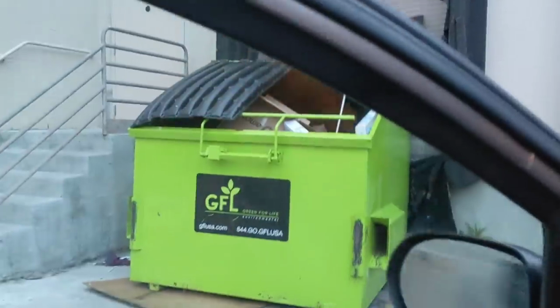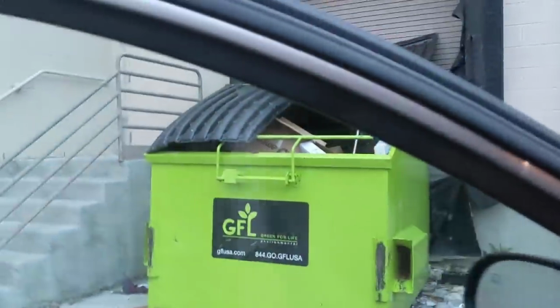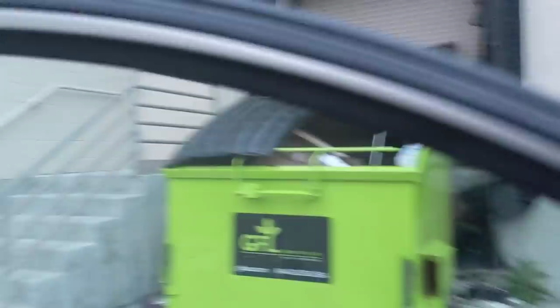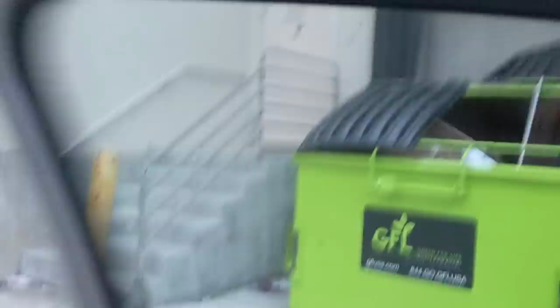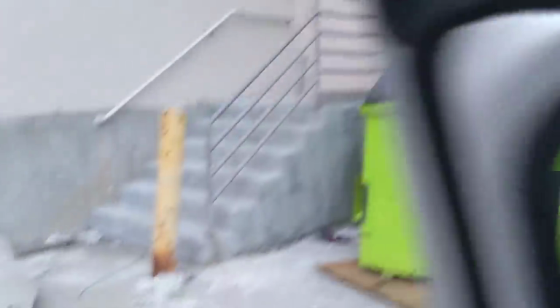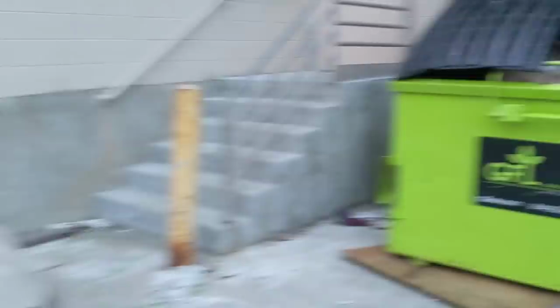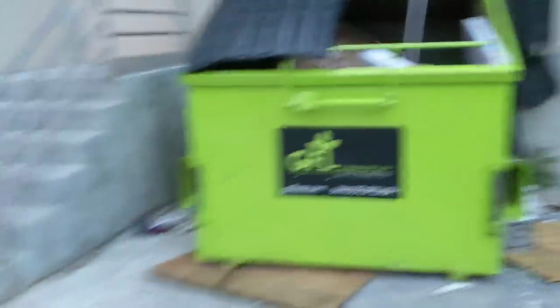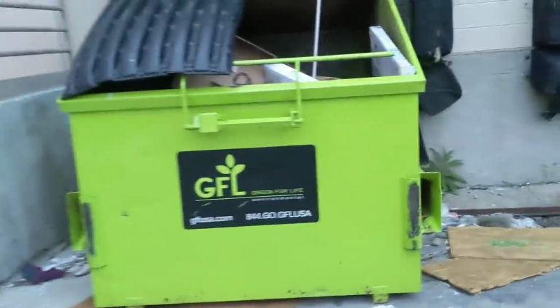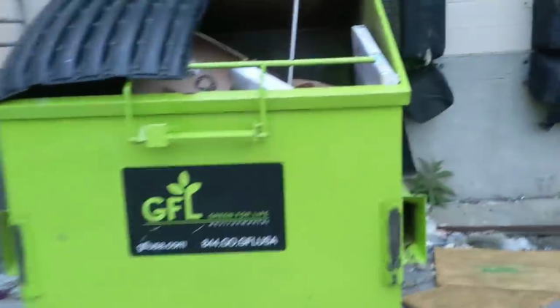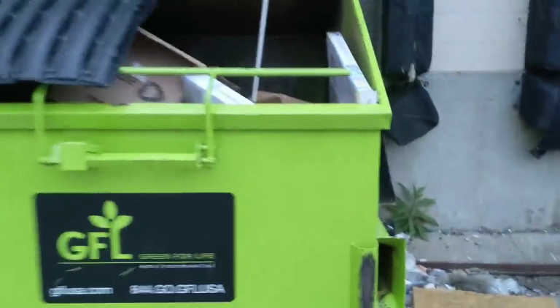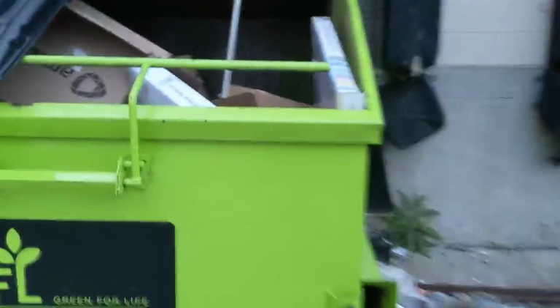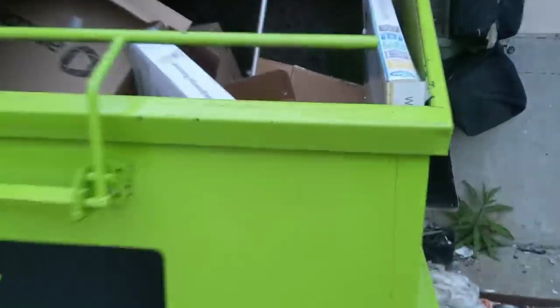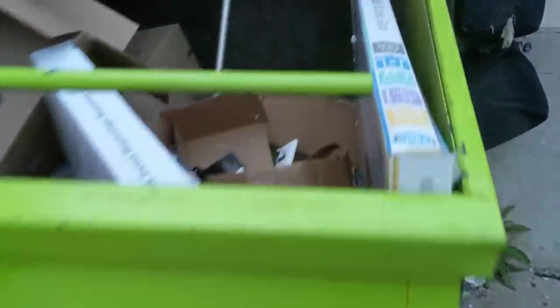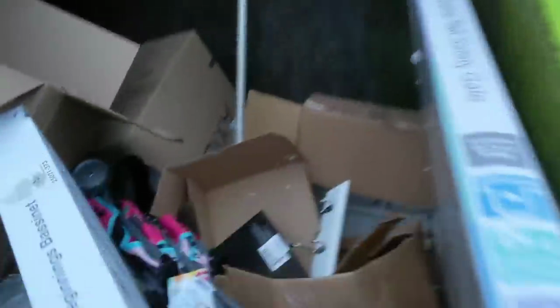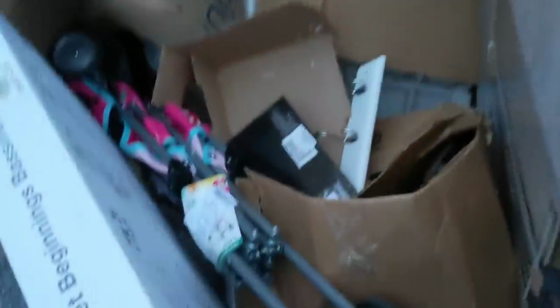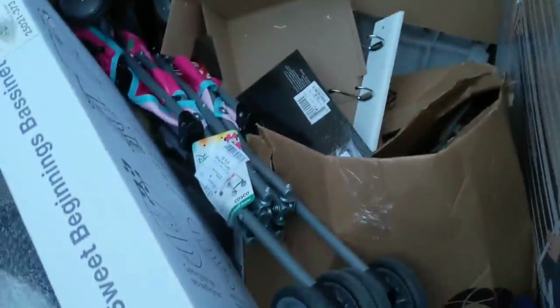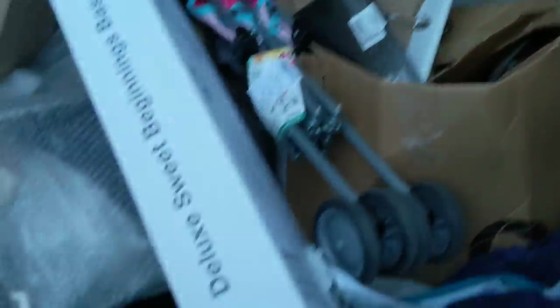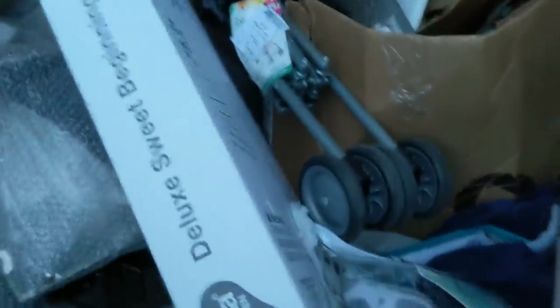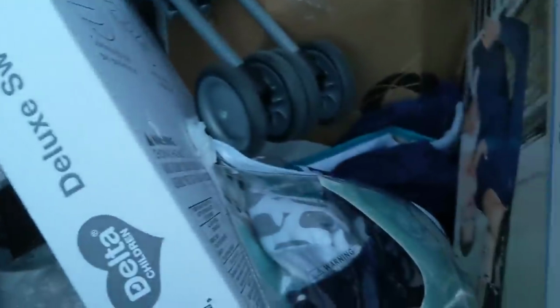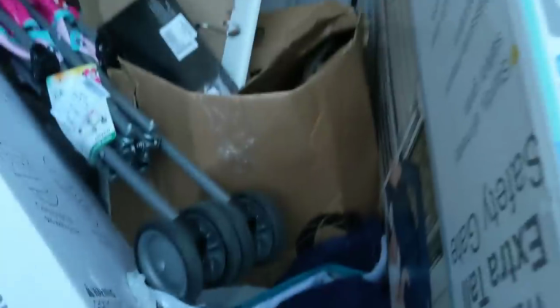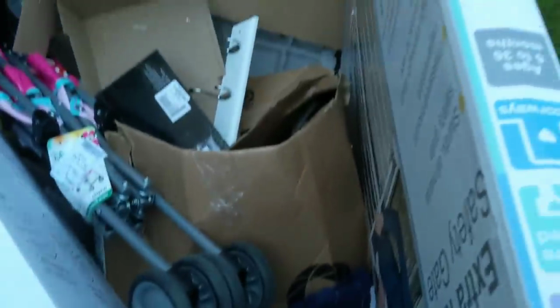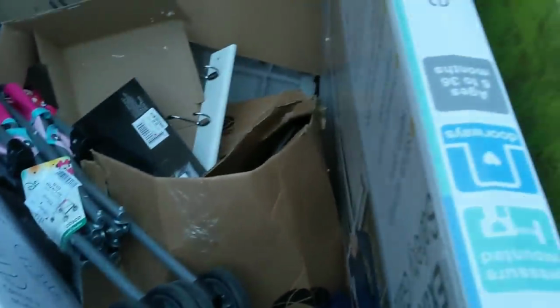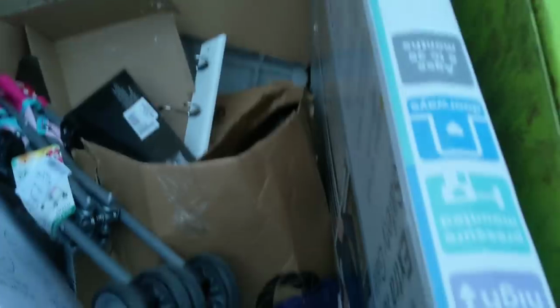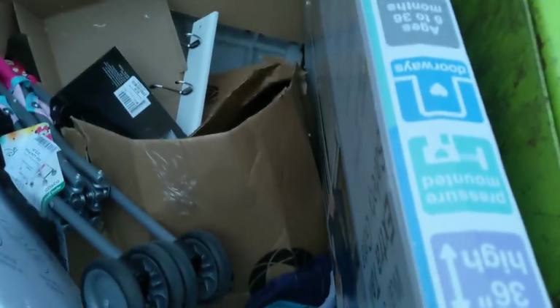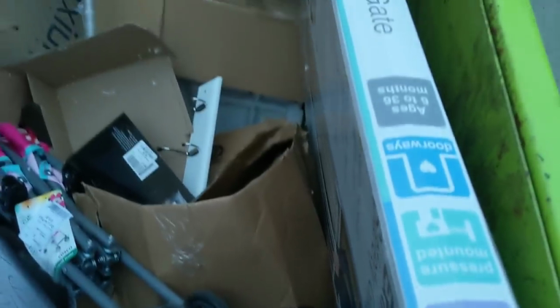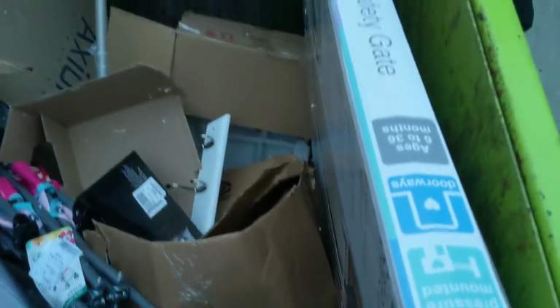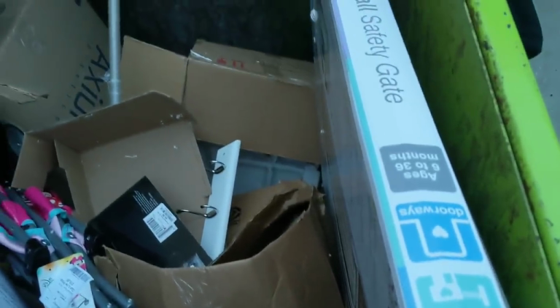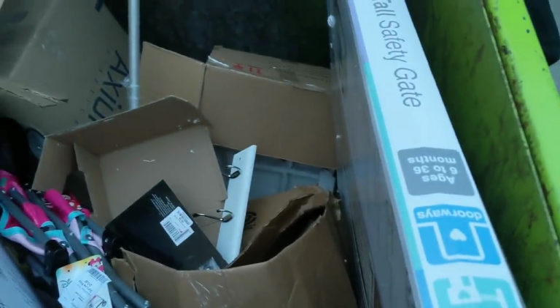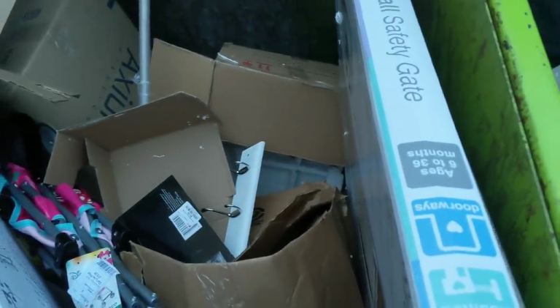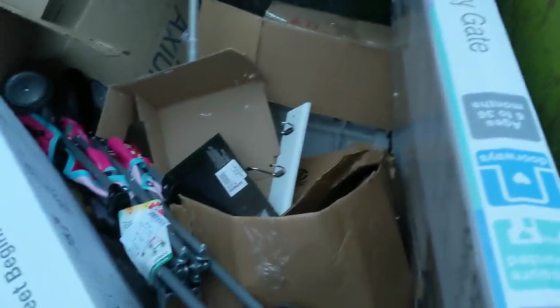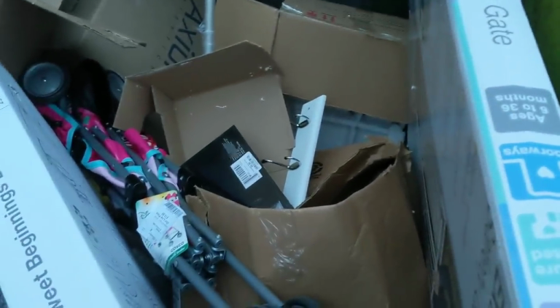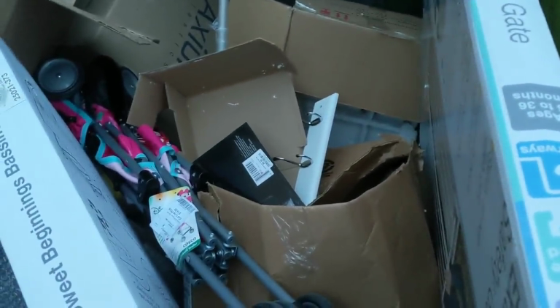Good morning guys. I have already made two trips to this dumpster, but it is absolutely loaded and there's still more for me to take. So I'm going to get hauling and update you guys after.